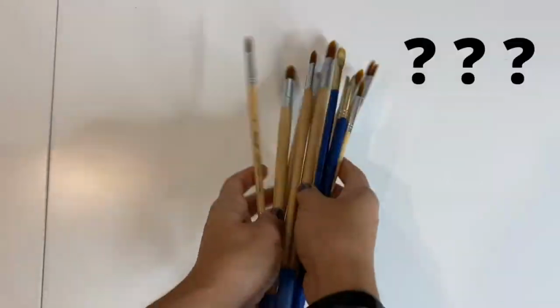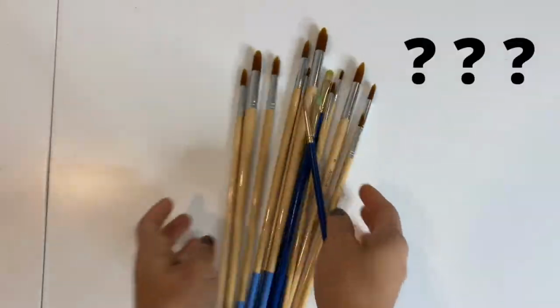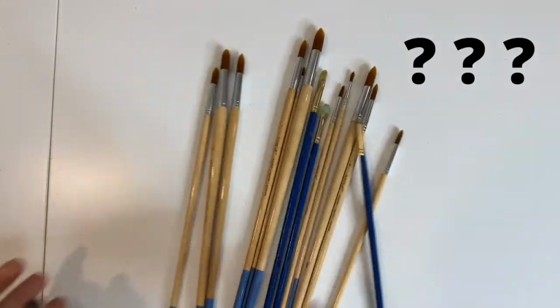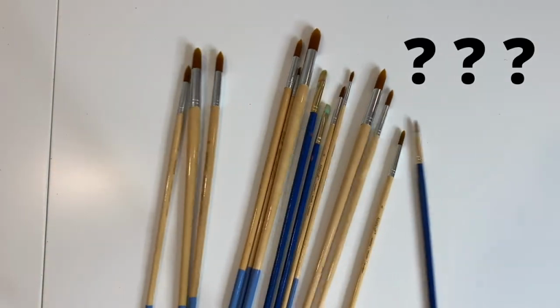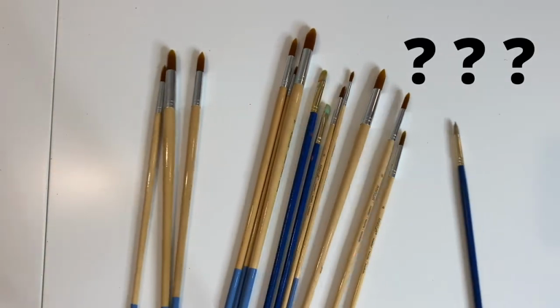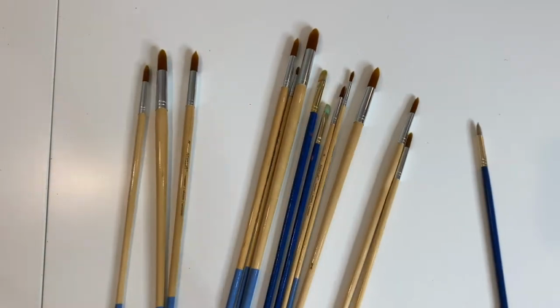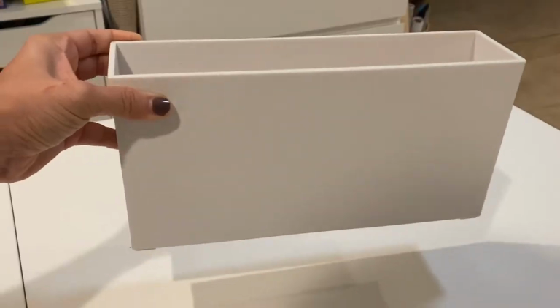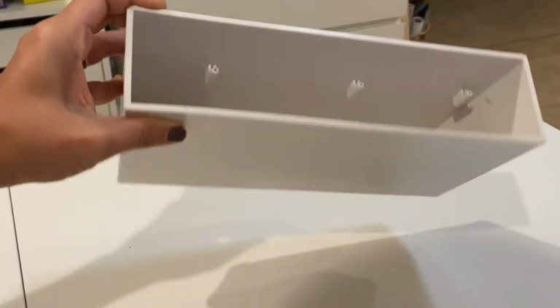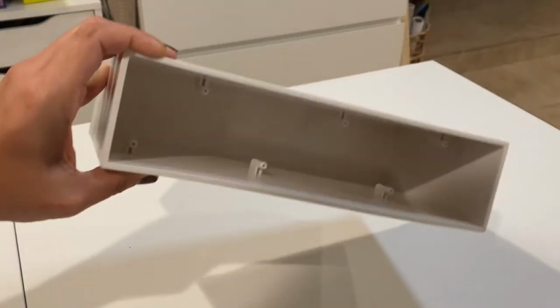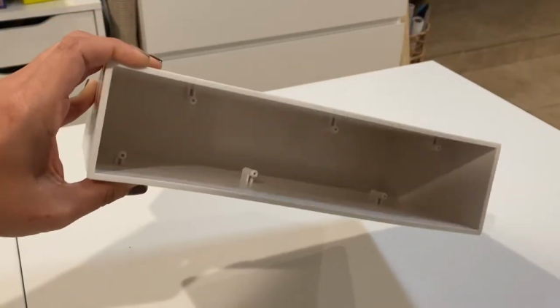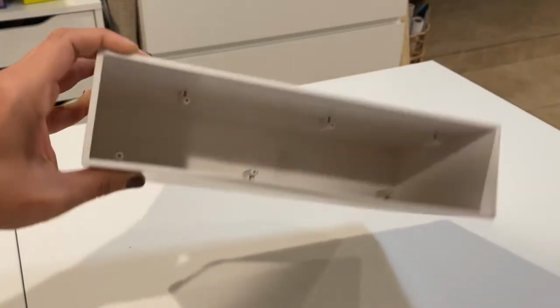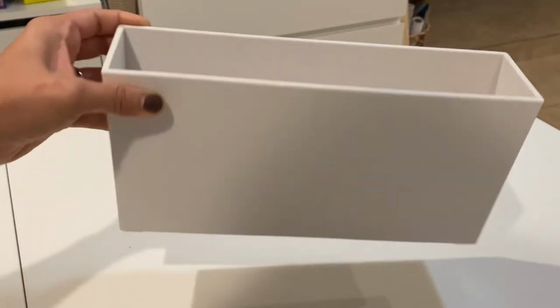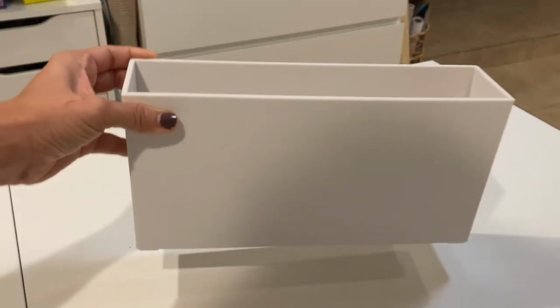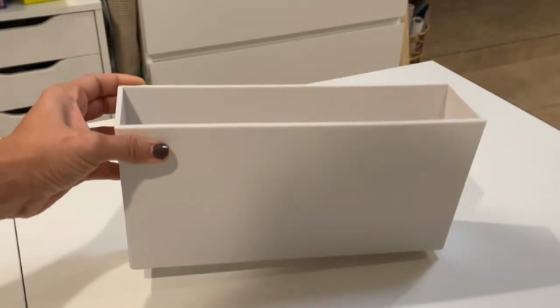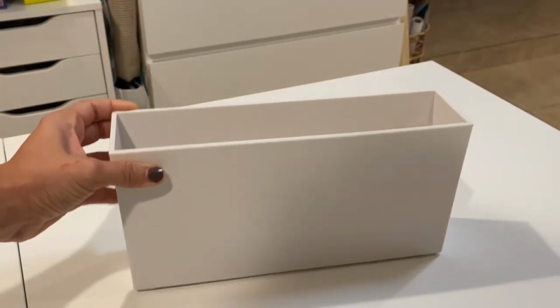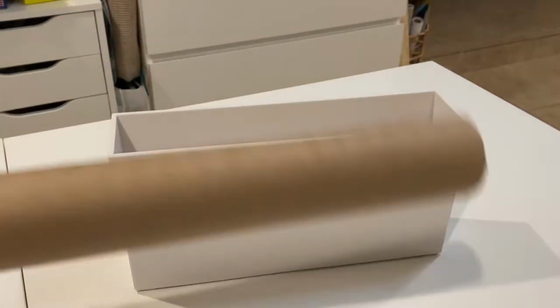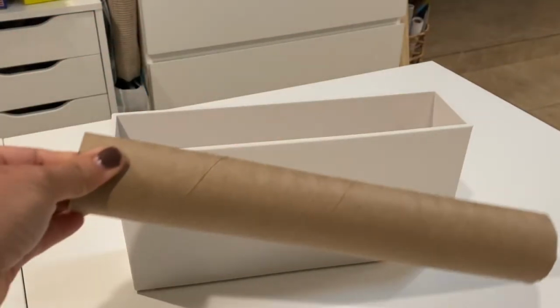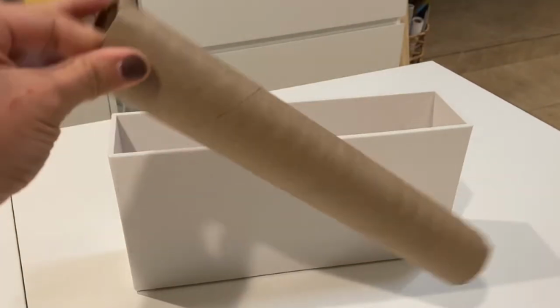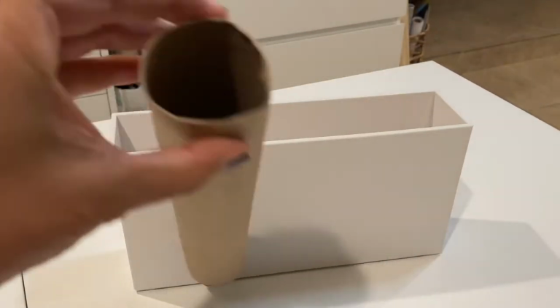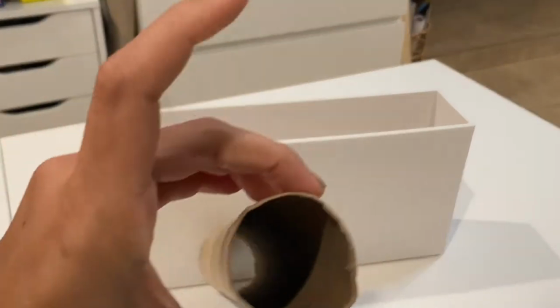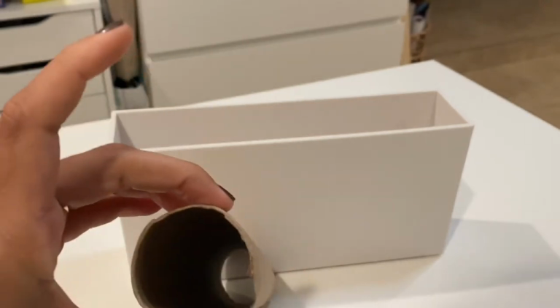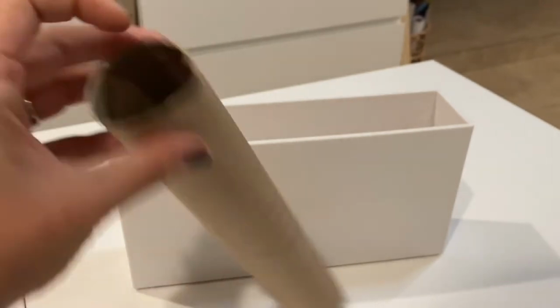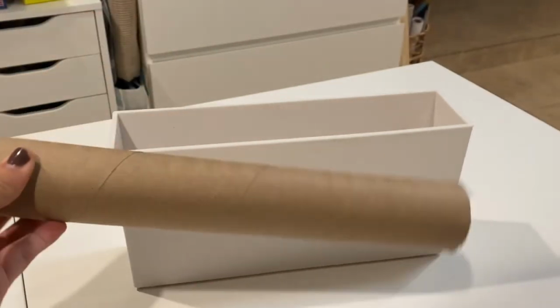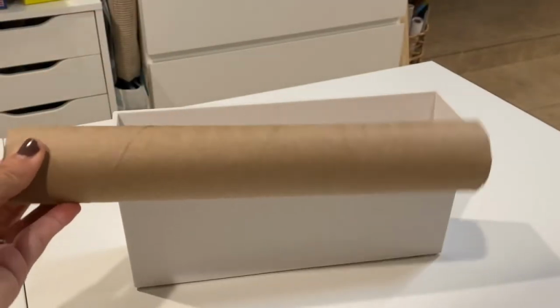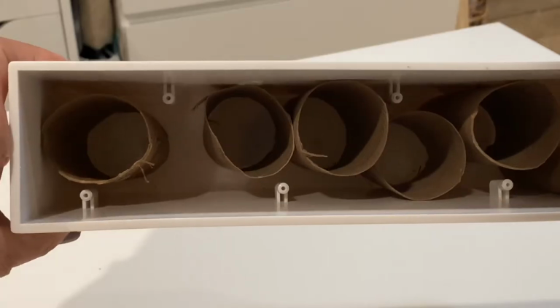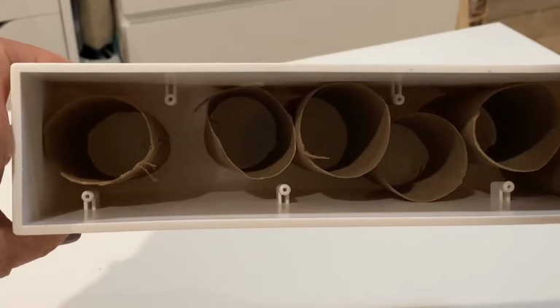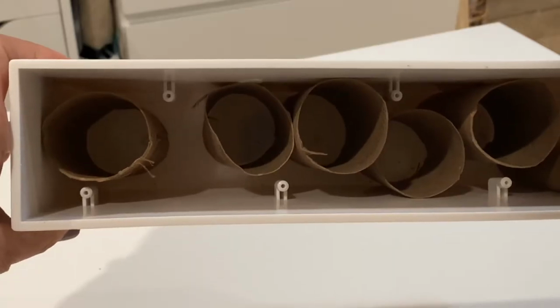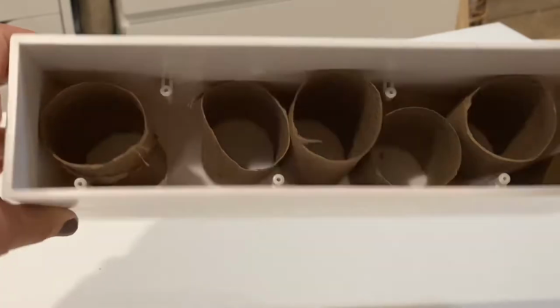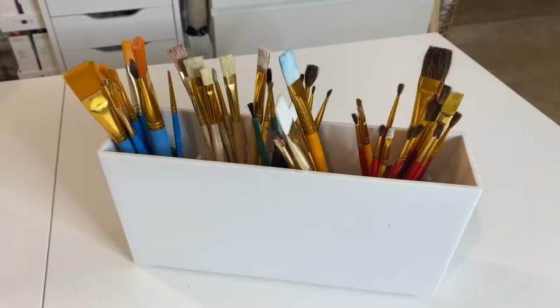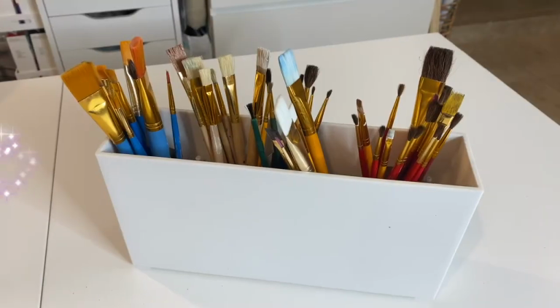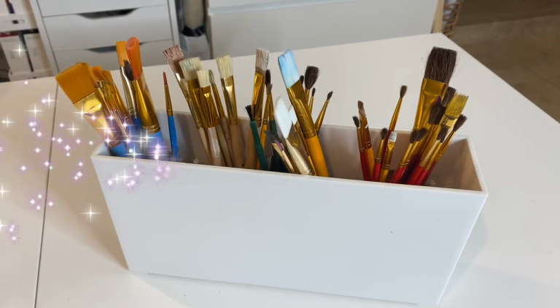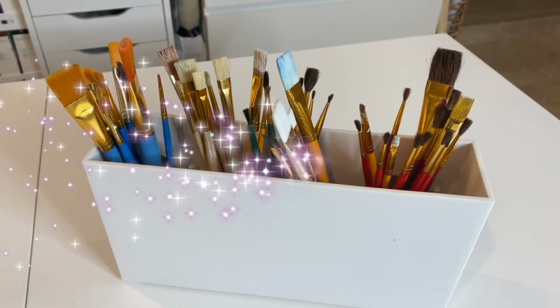Have more brushes? No problem. Take an empty wide plastic container or planter, cut an empty paper towel roll to your desired height, glue the pieces to the inside of the container, and that's it.